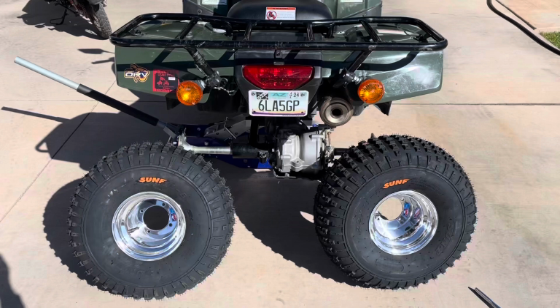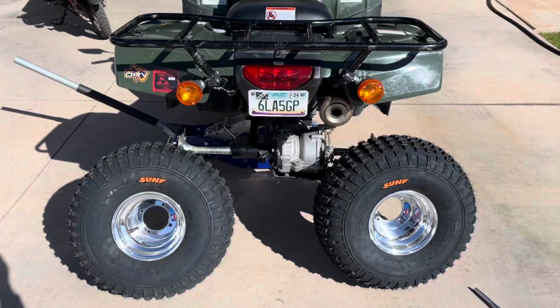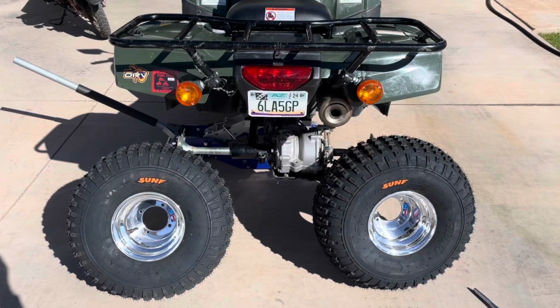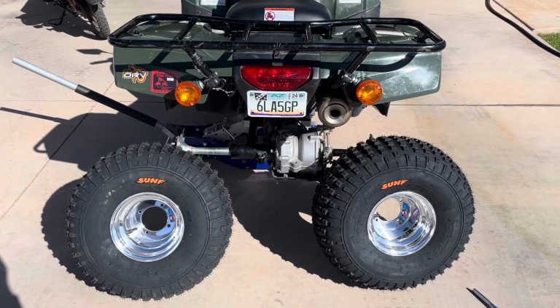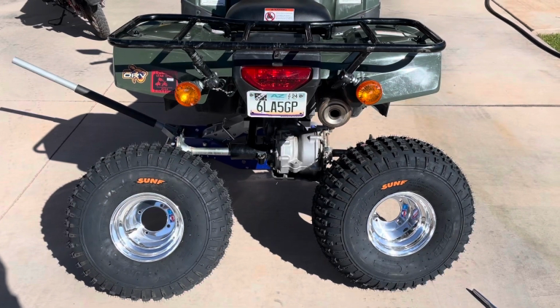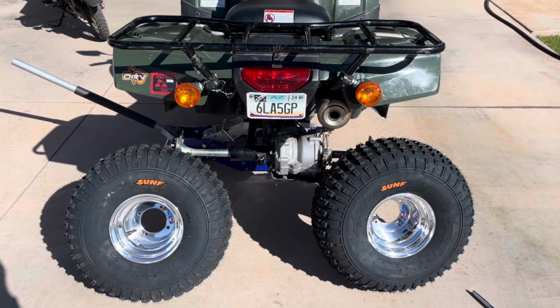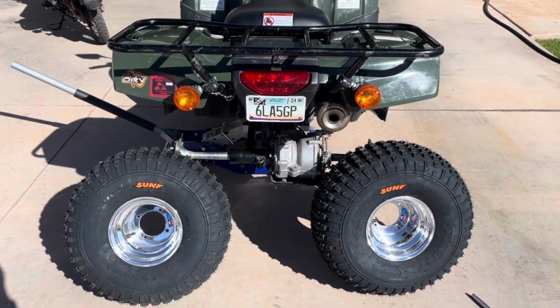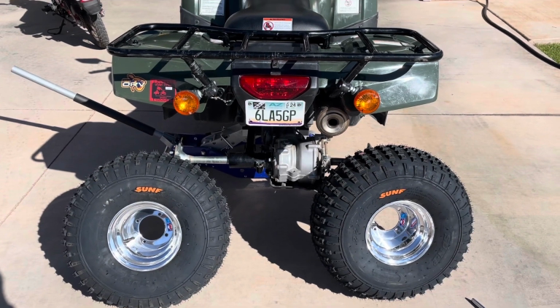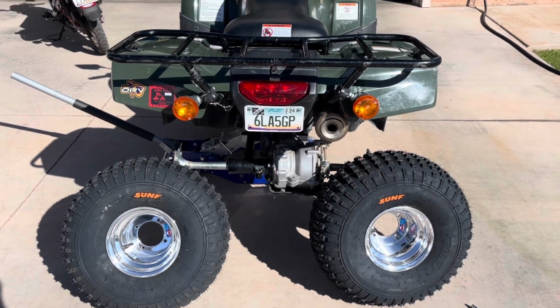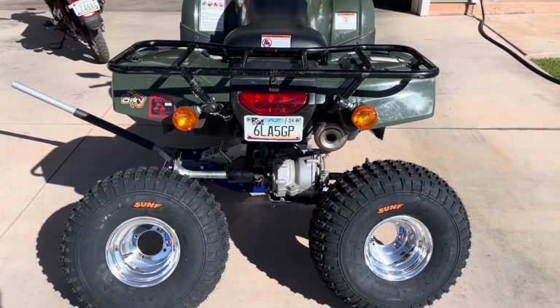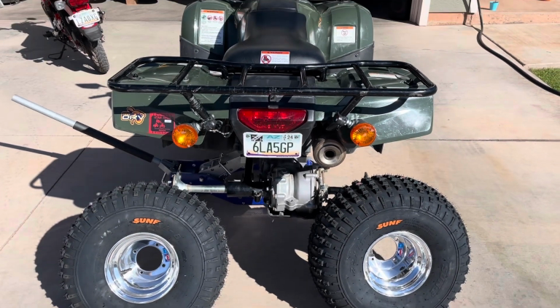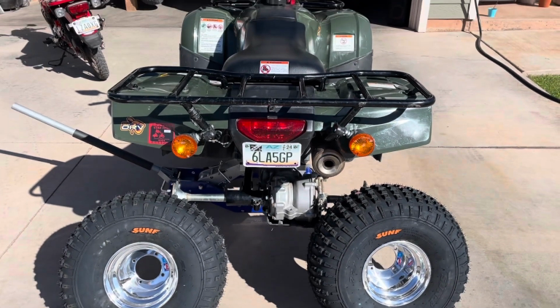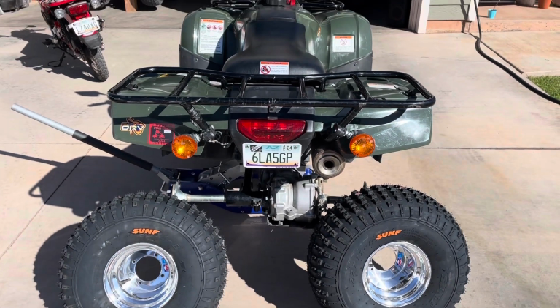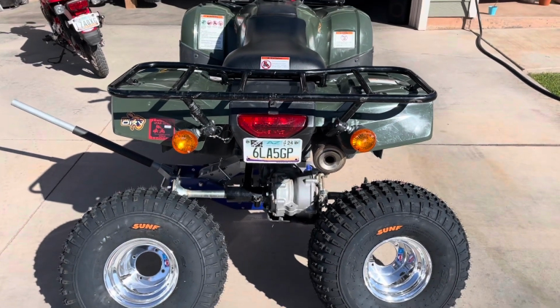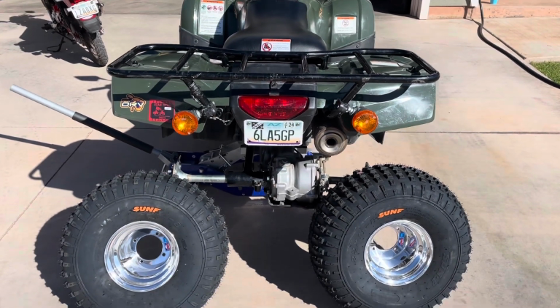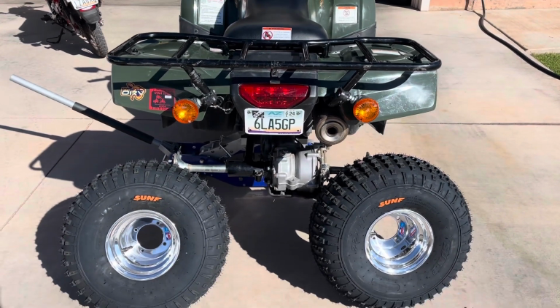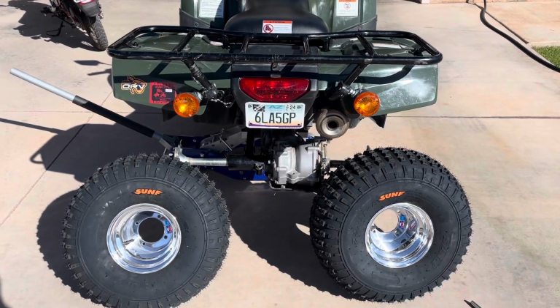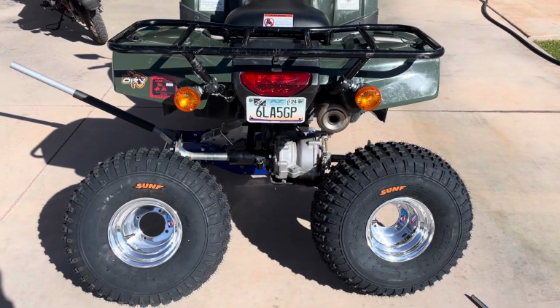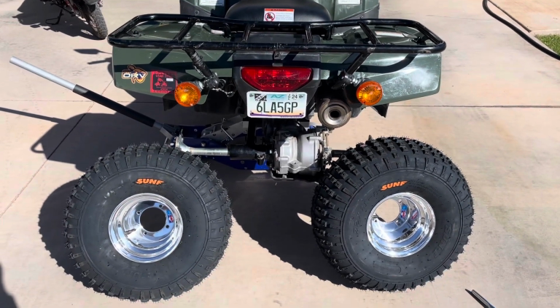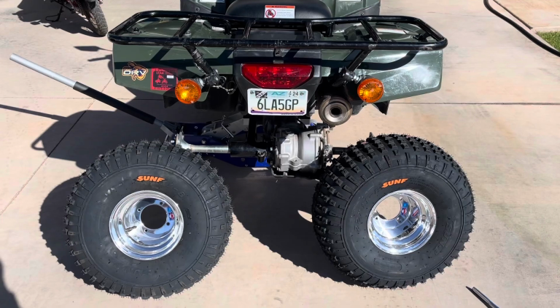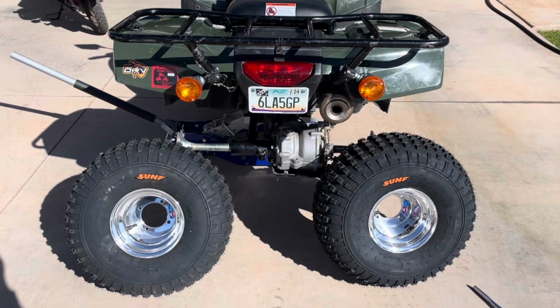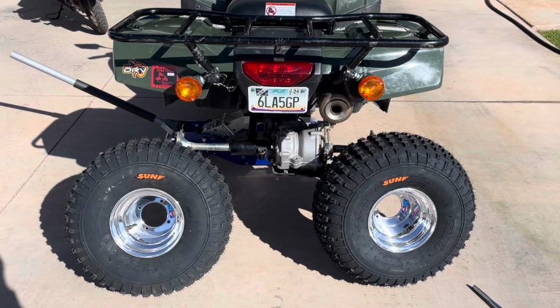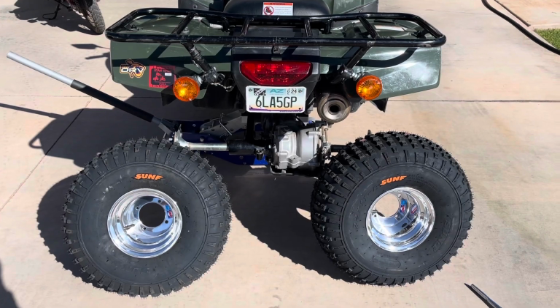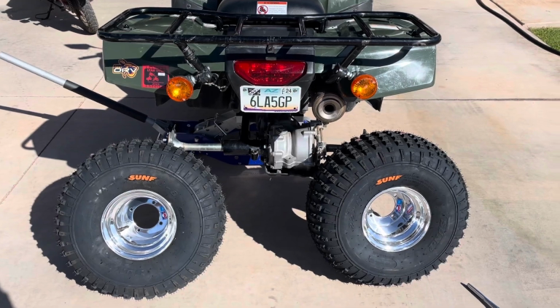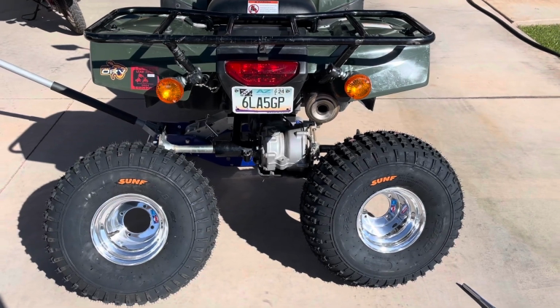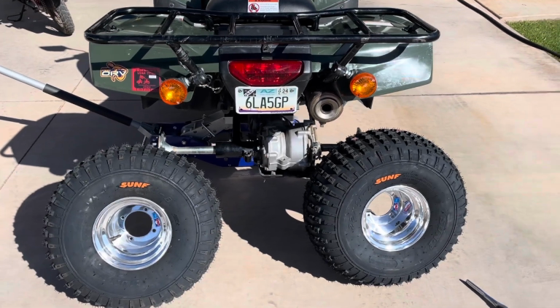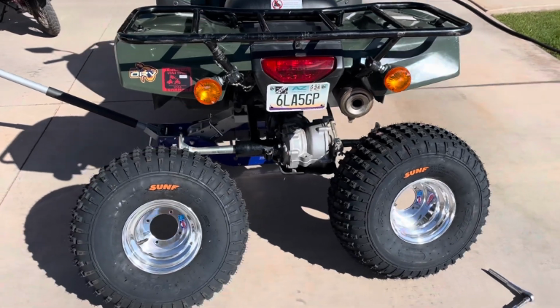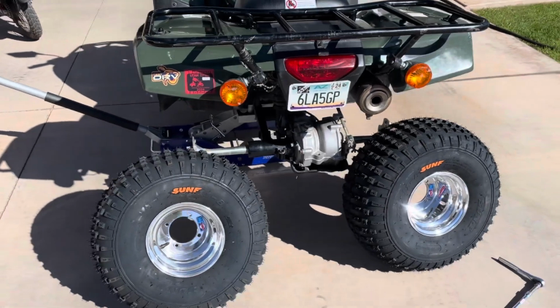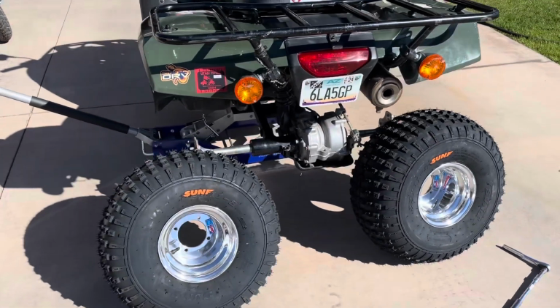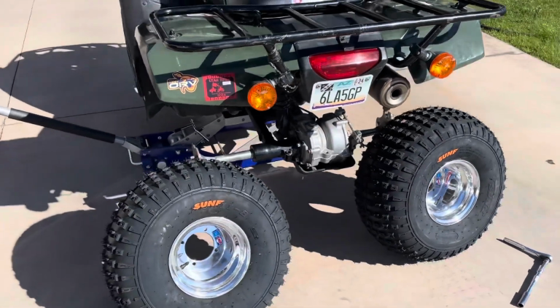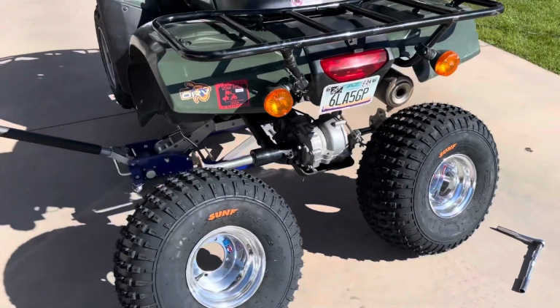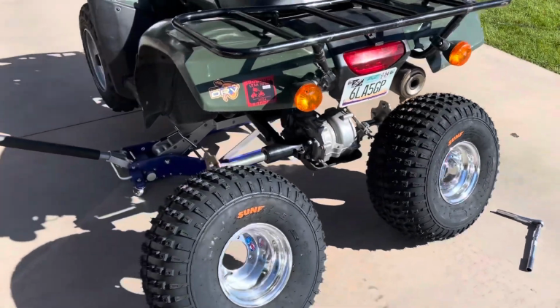Today we are putting a new set of wheels and tires on one of our 2007 Honda Recons. This one happens to be an 07 Honda Recon ES.